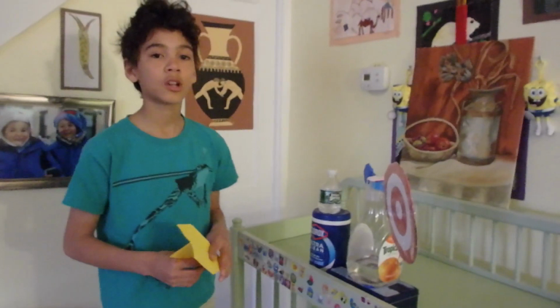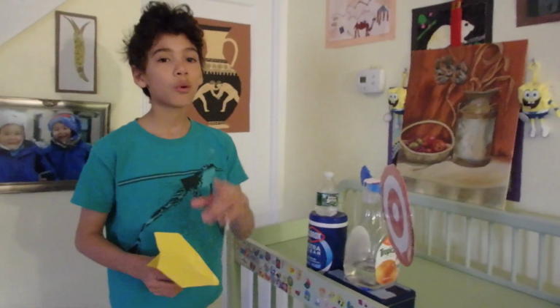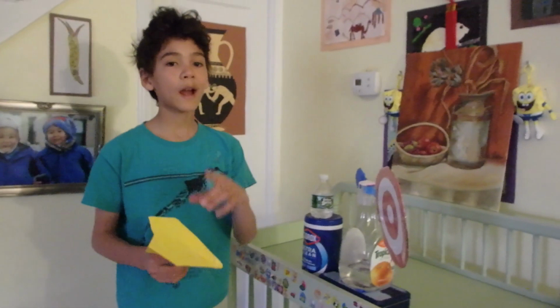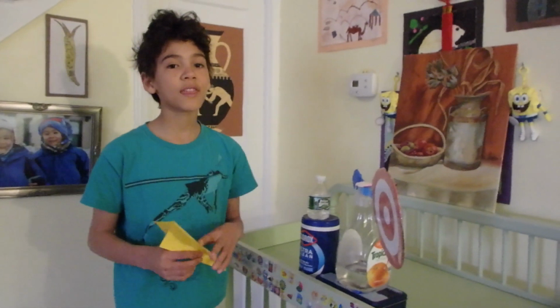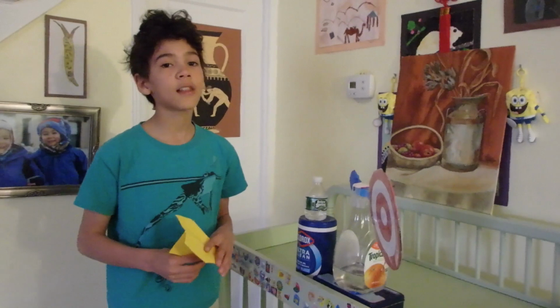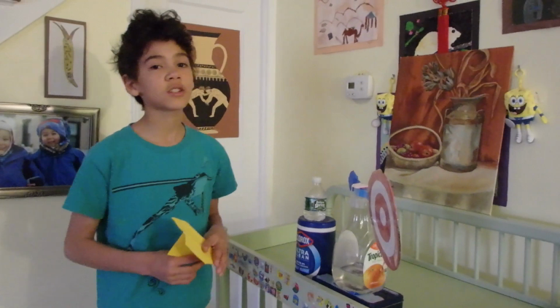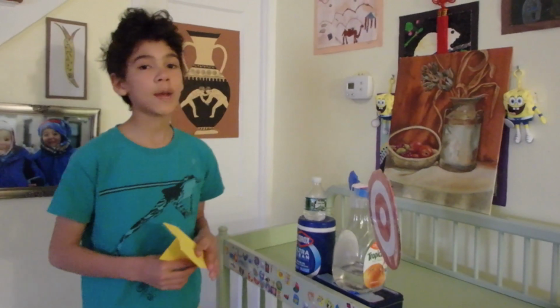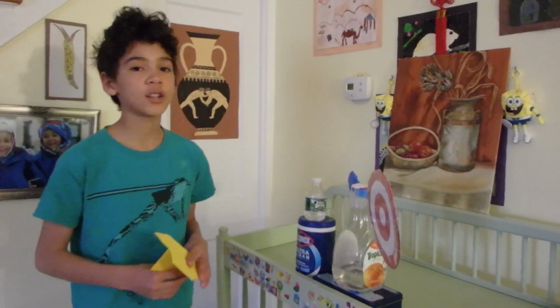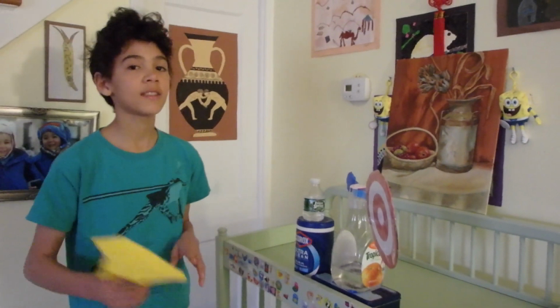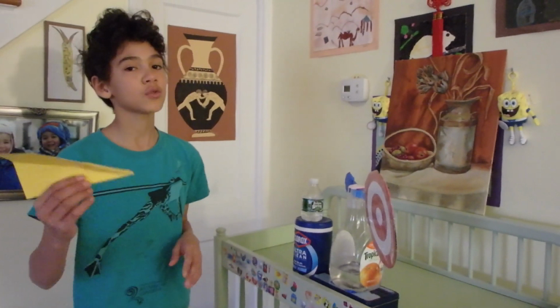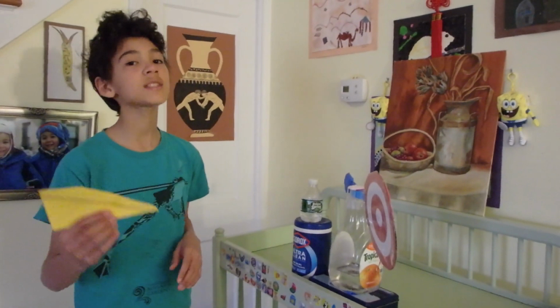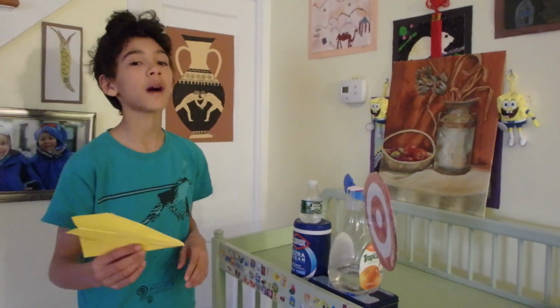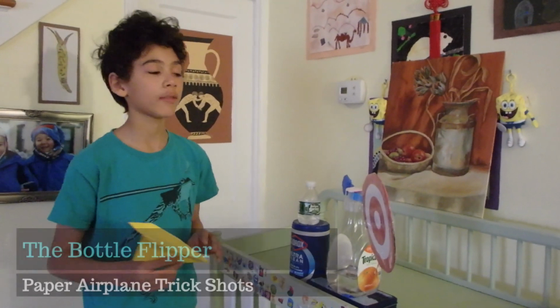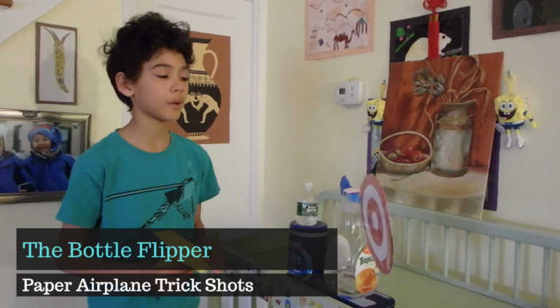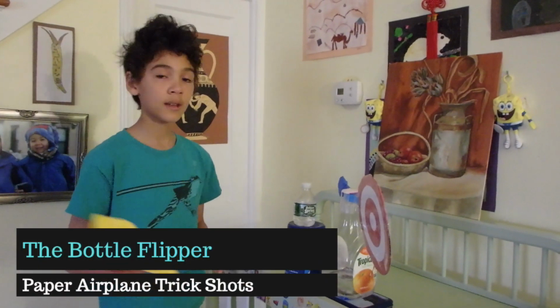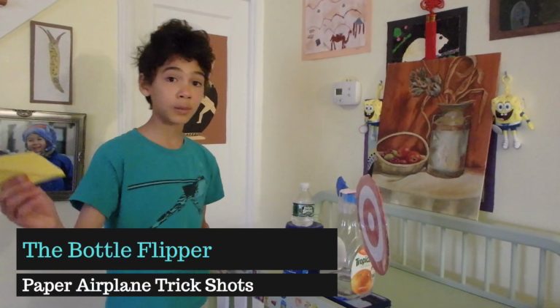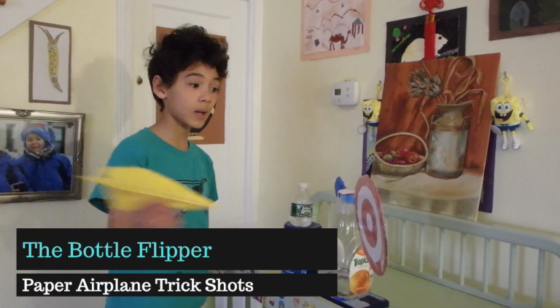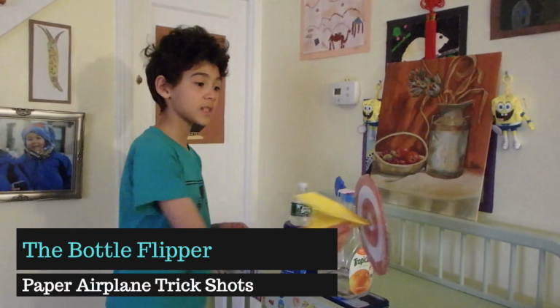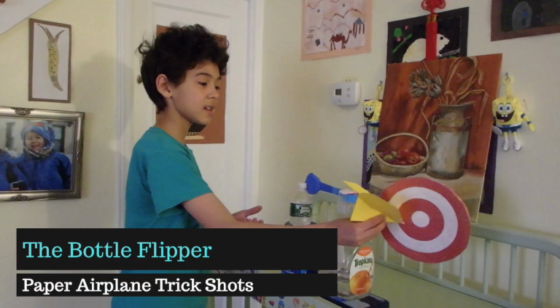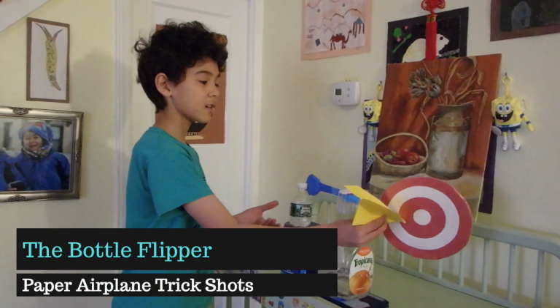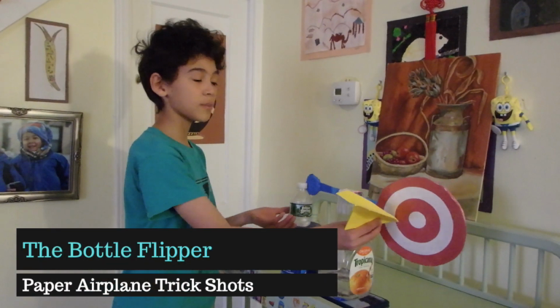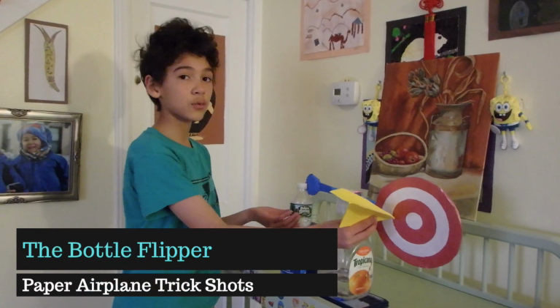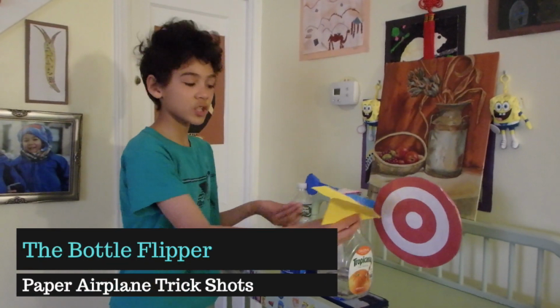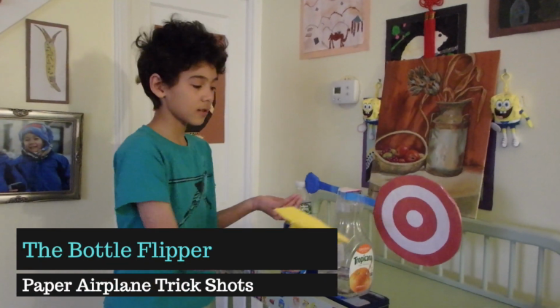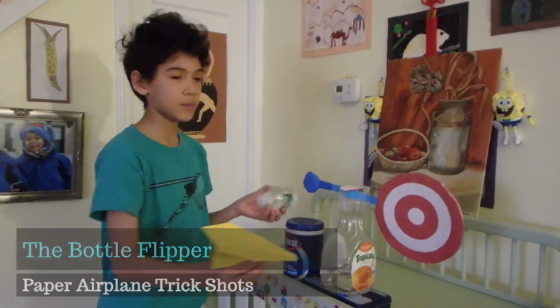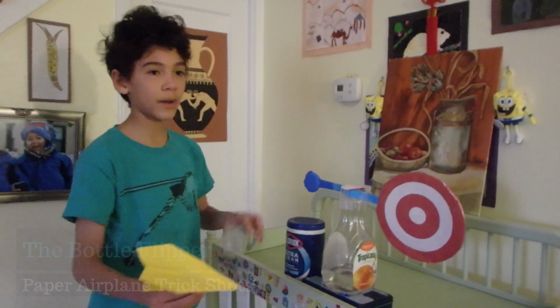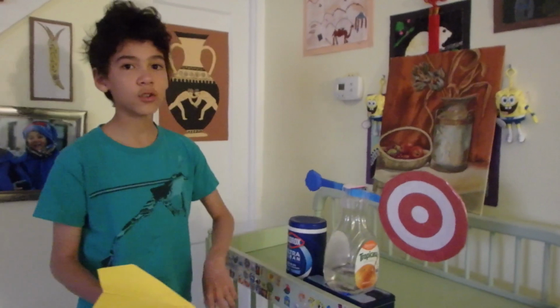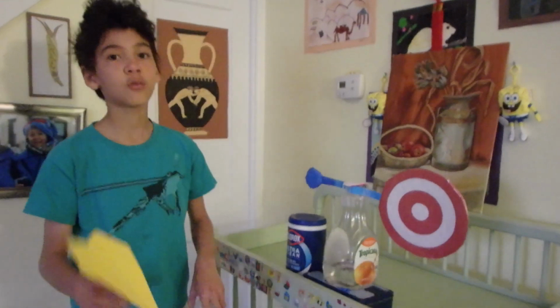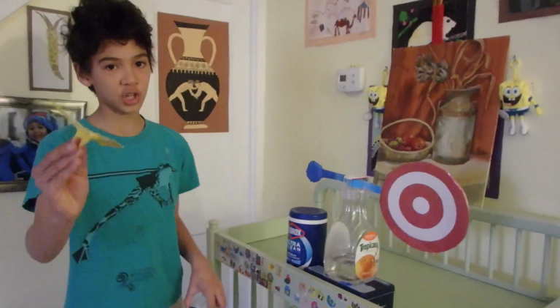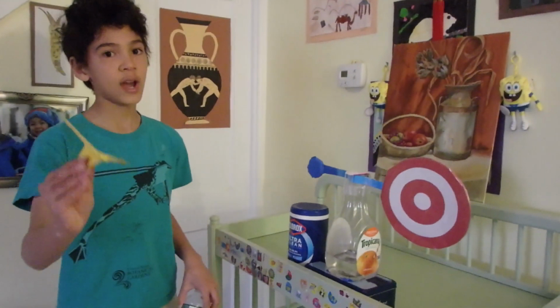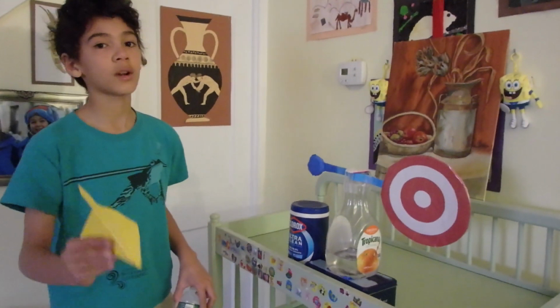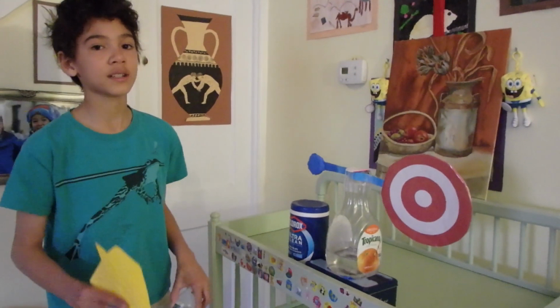We're back with another contraption — this one's the Bottle Flipper. The plane comes in, flips the switch, flips the bottle. We'll show you how it works.